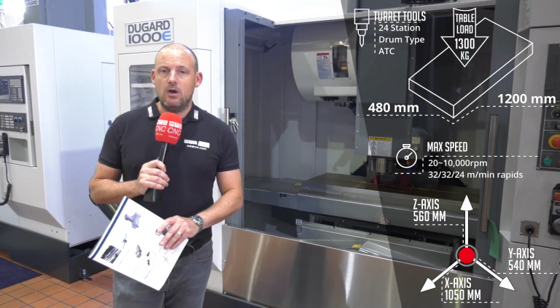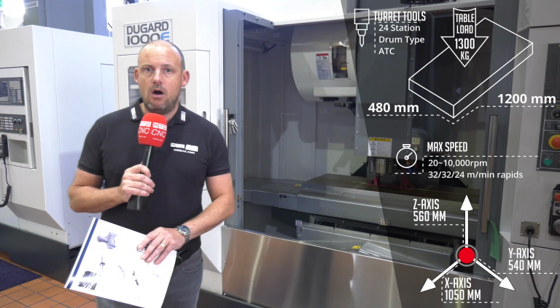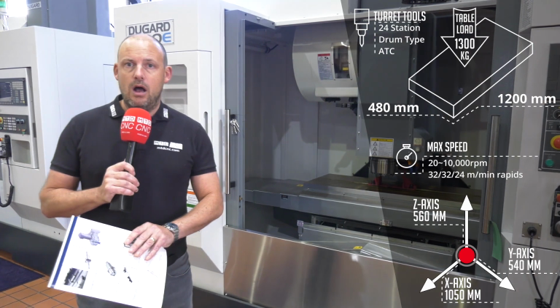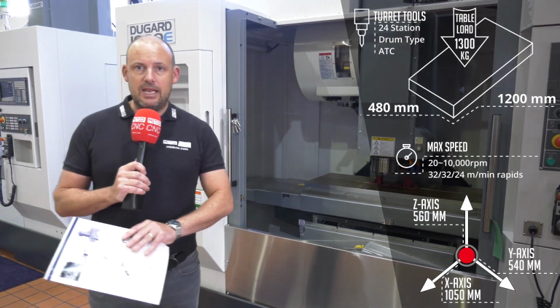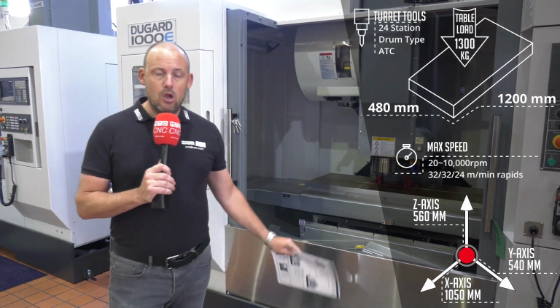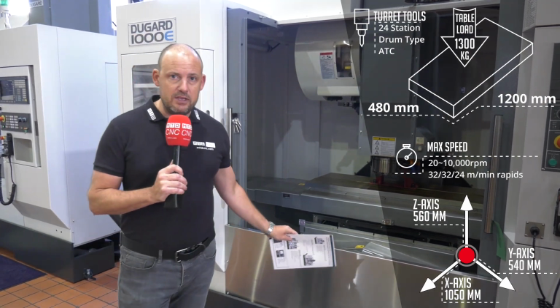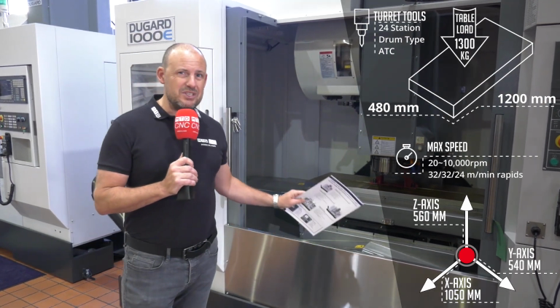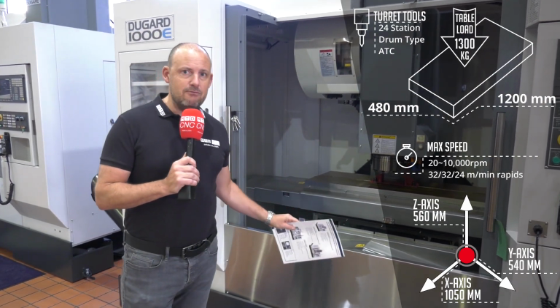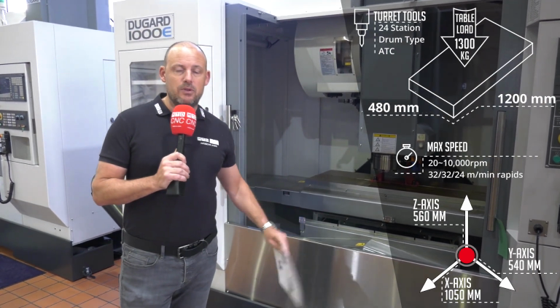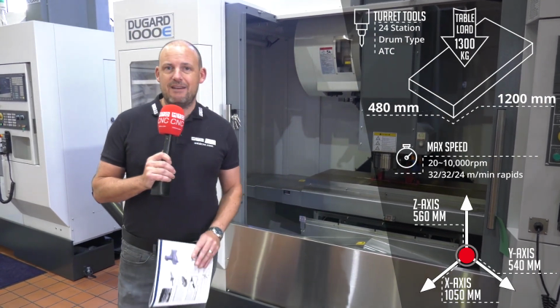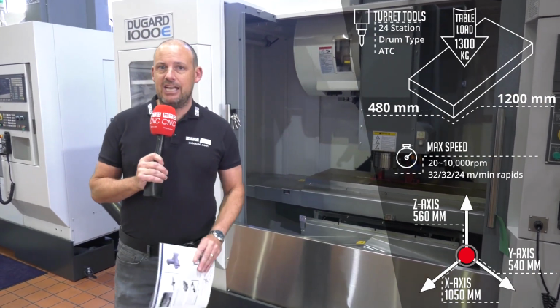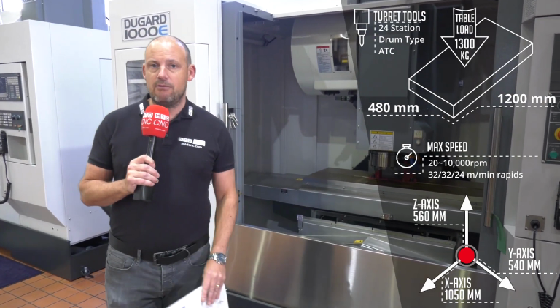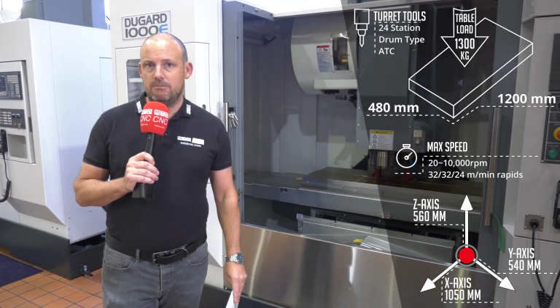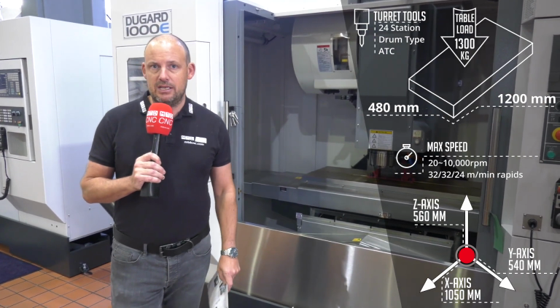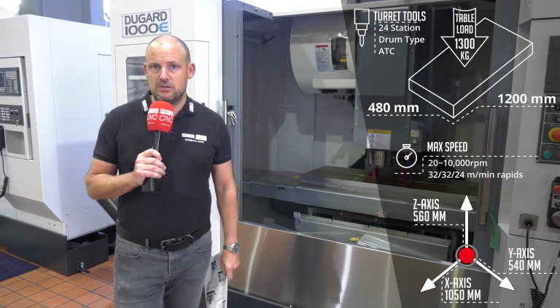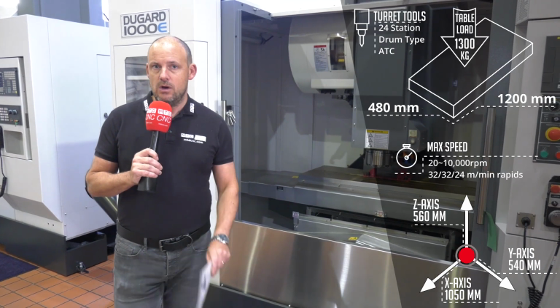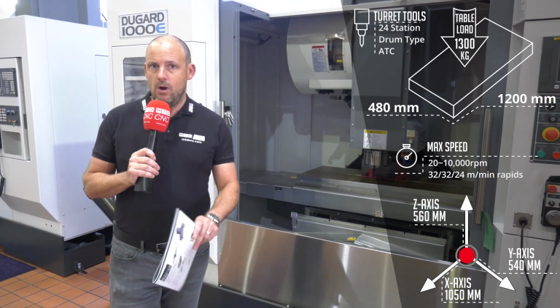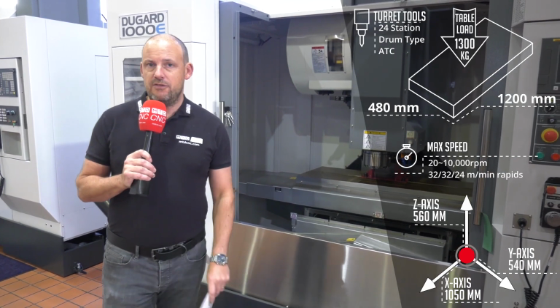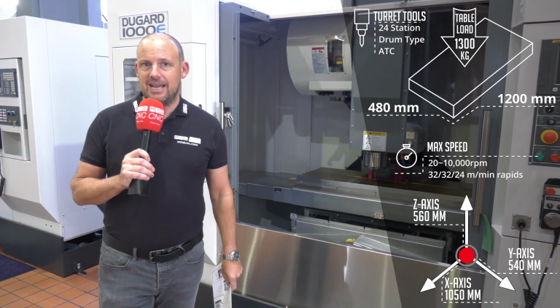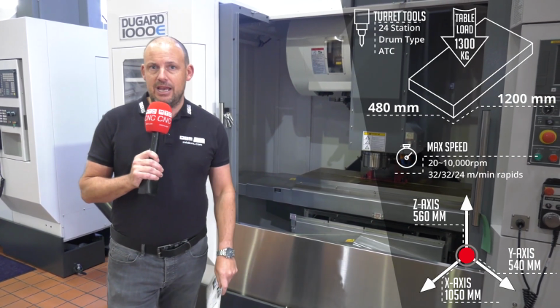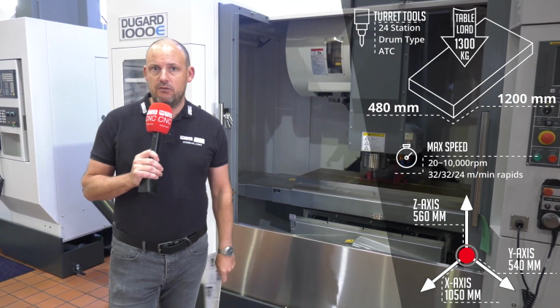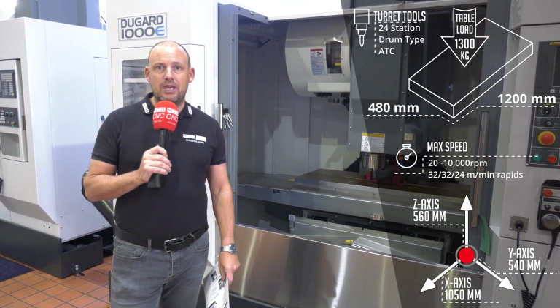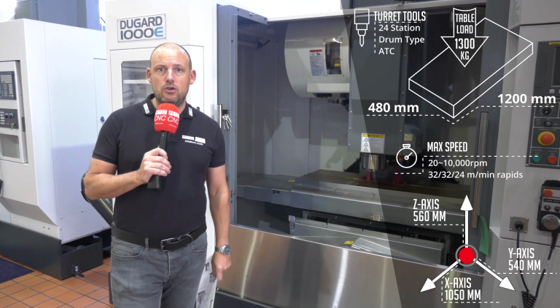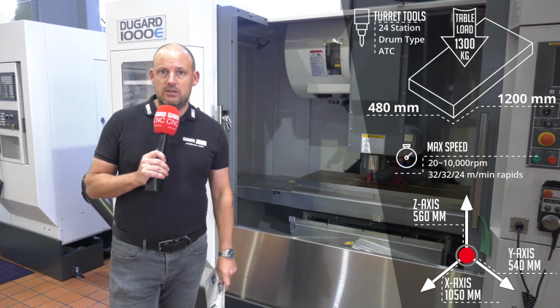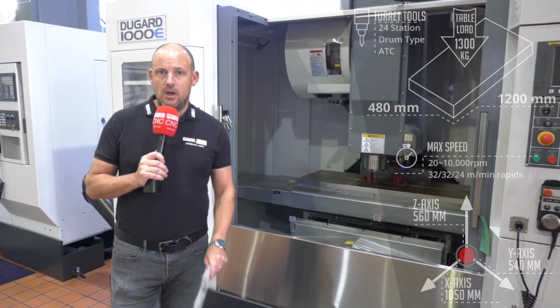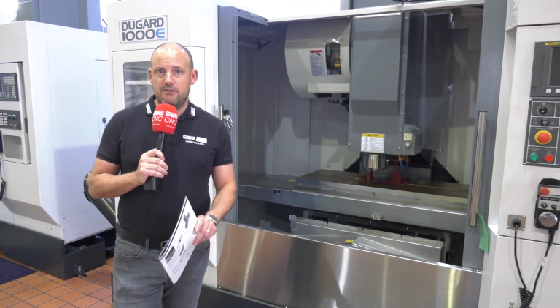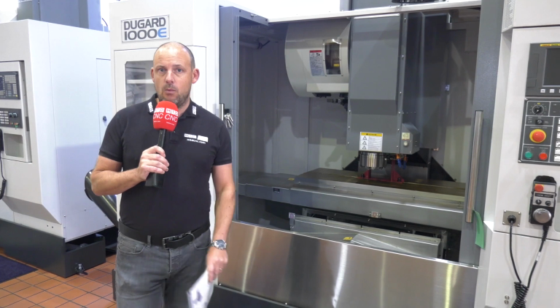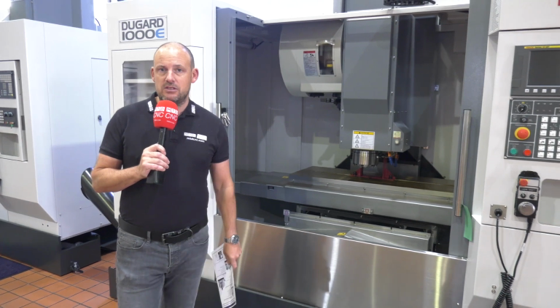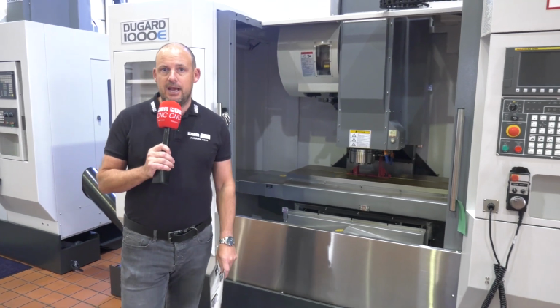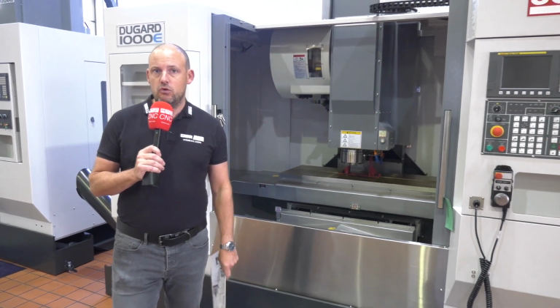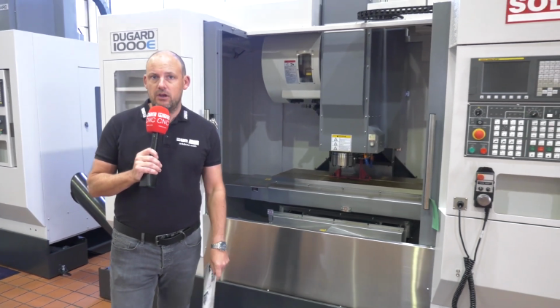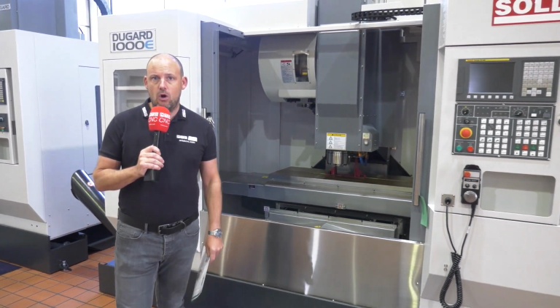Dugard are selling a lot of these — not just the E range, but they also have the XP range of machining centers as well. It's well worth a visit down here in Hove if you're looking at a new machine tool. Visit their website to find out more at Dugard.com.